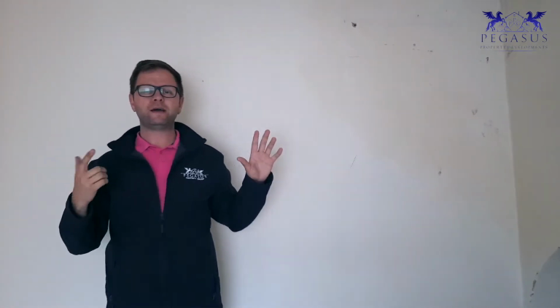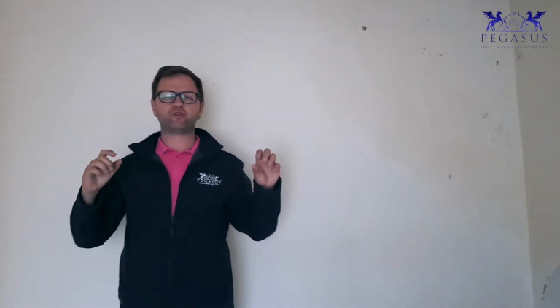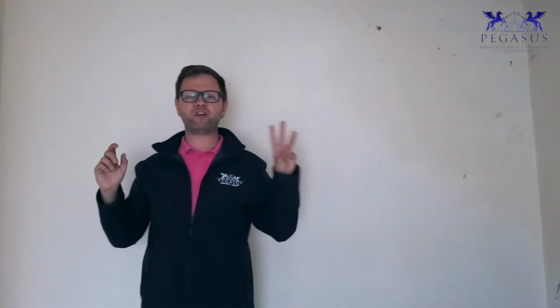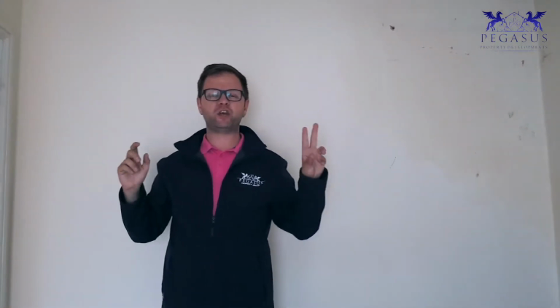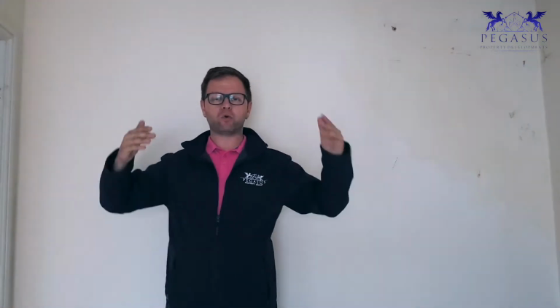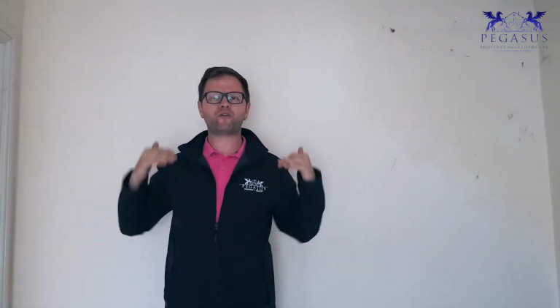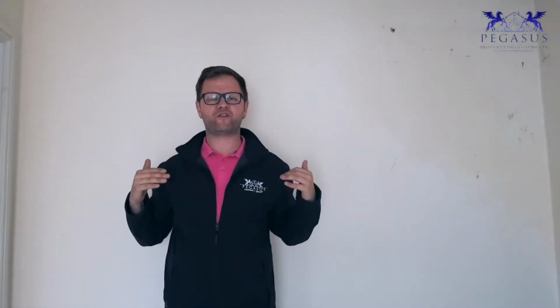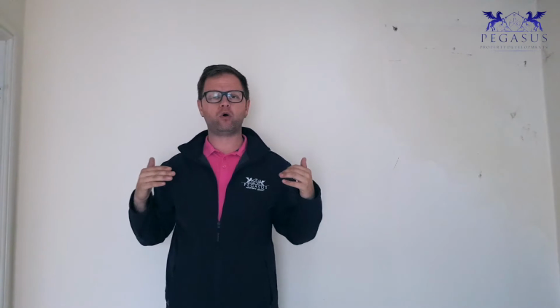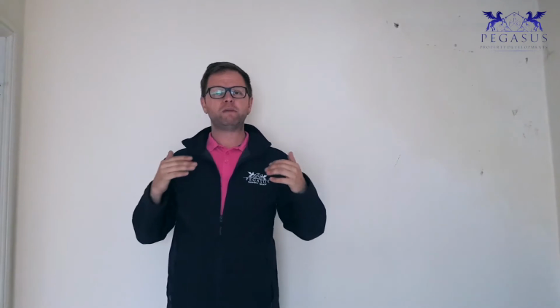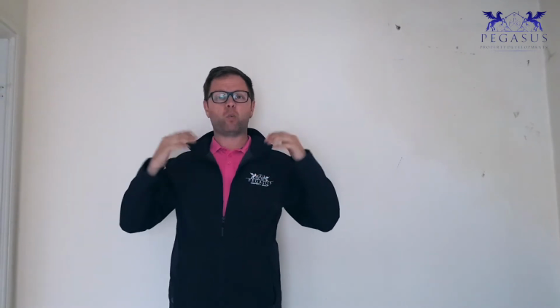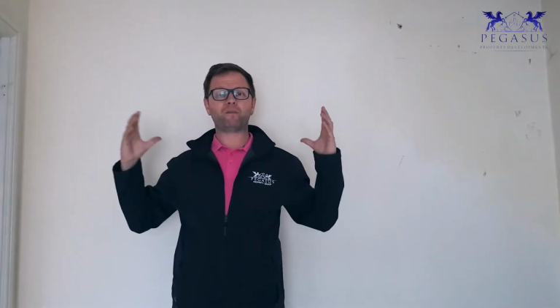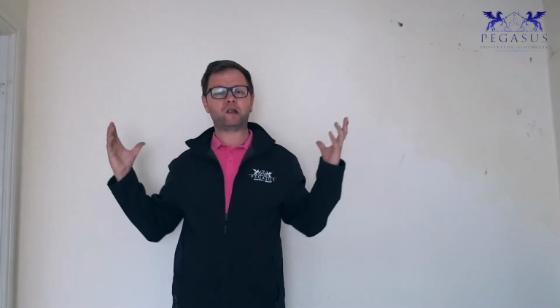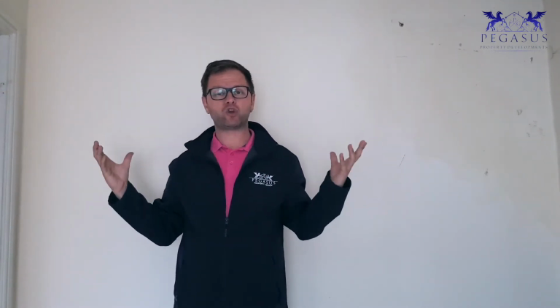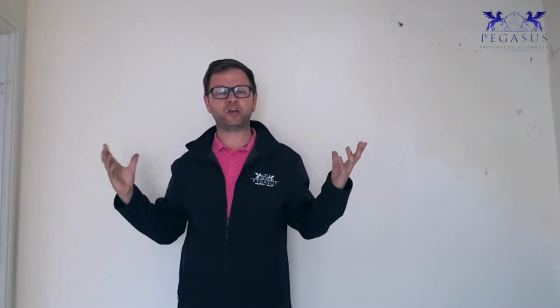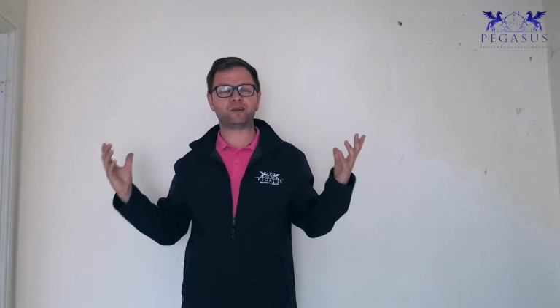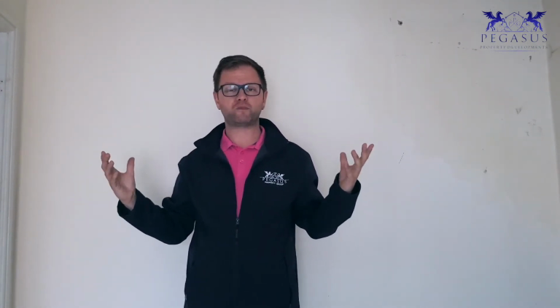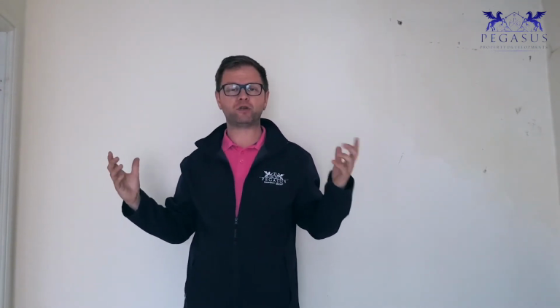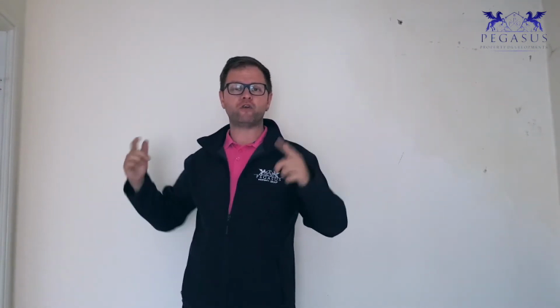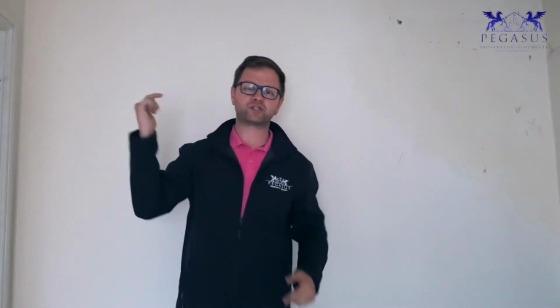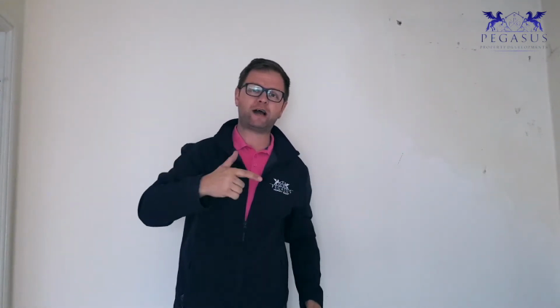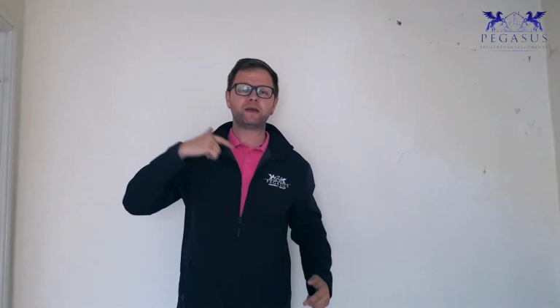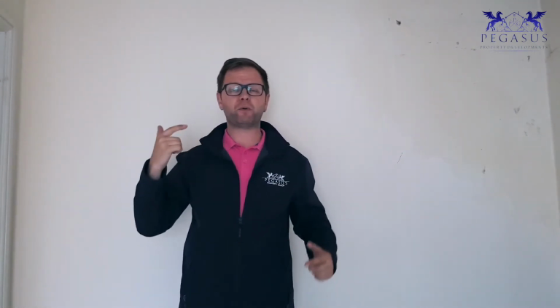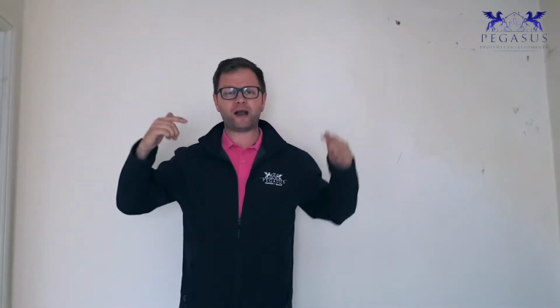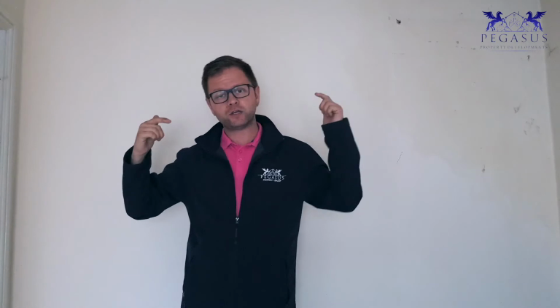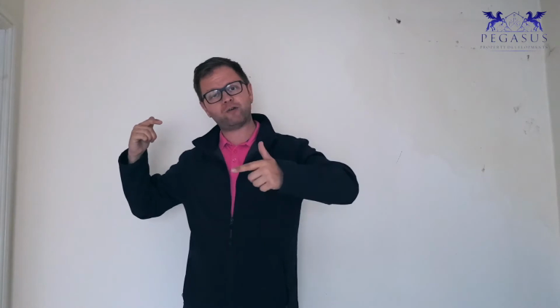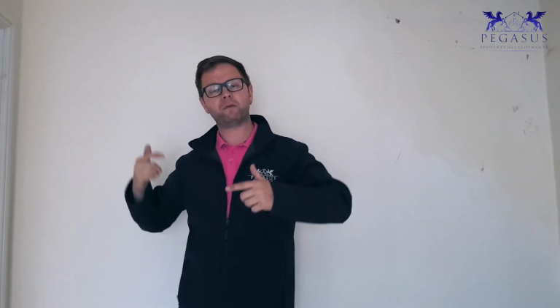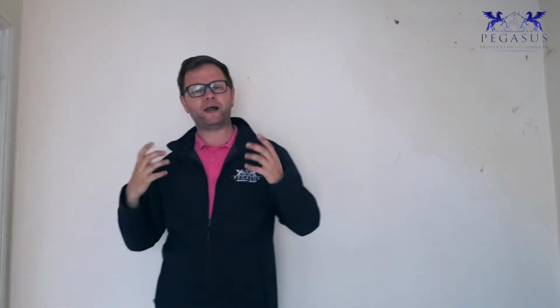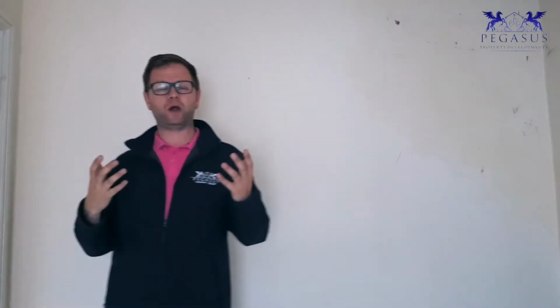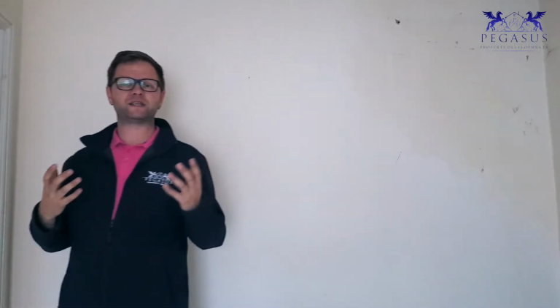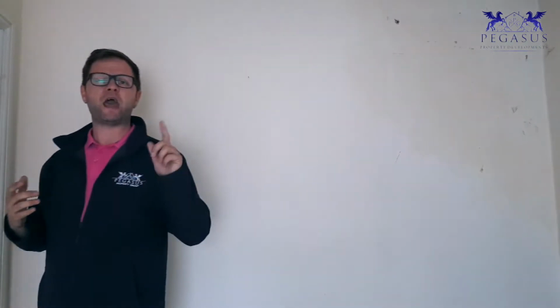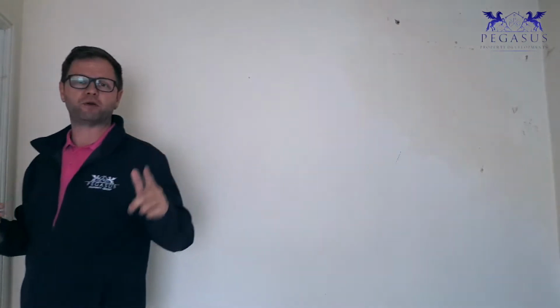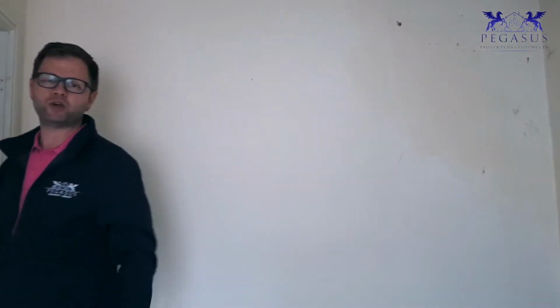I'll do three videos, one for each floor, because it will be a large video and a large film. Don't forget to subscribe, keep on track, subscribe and we'll answer everybody's questions.